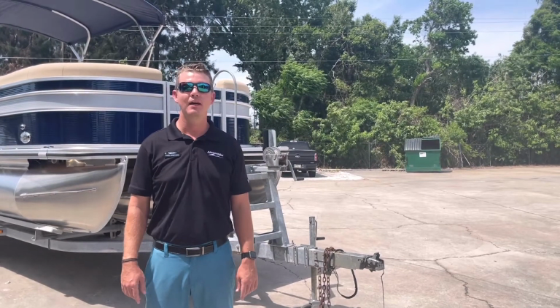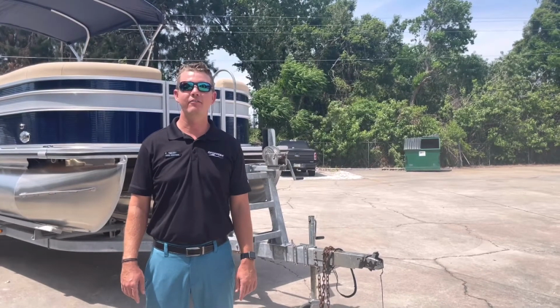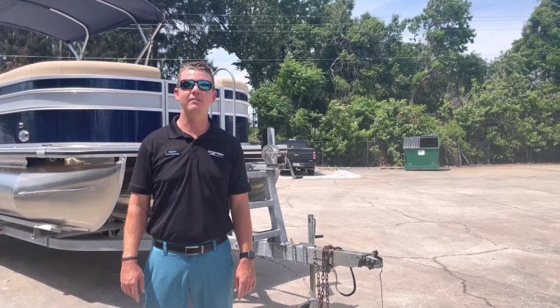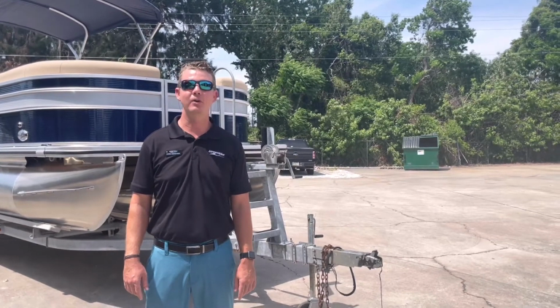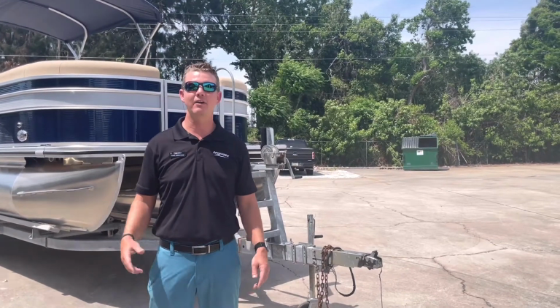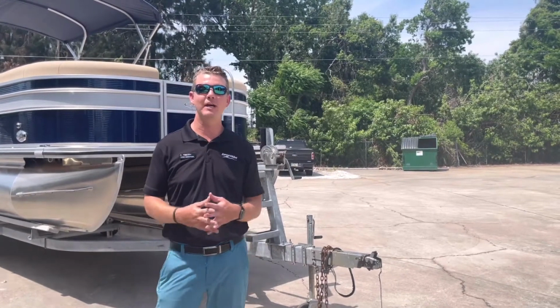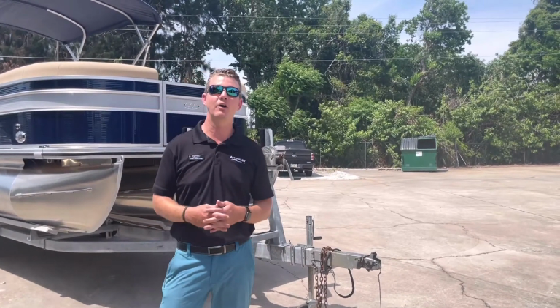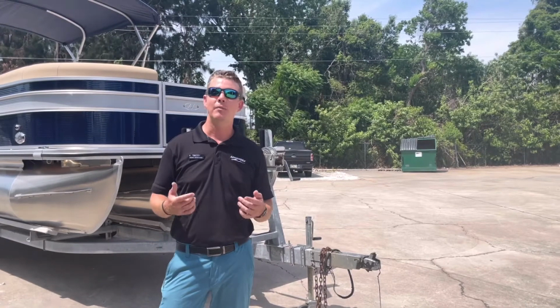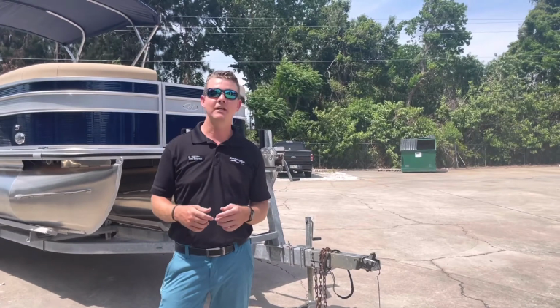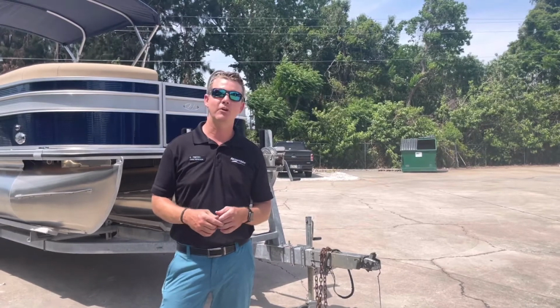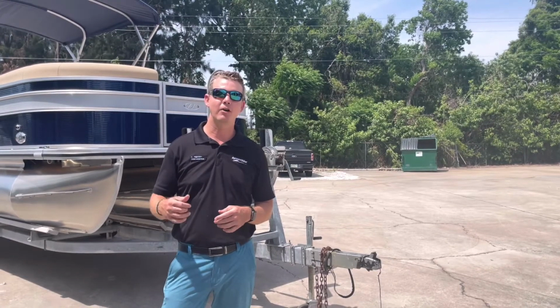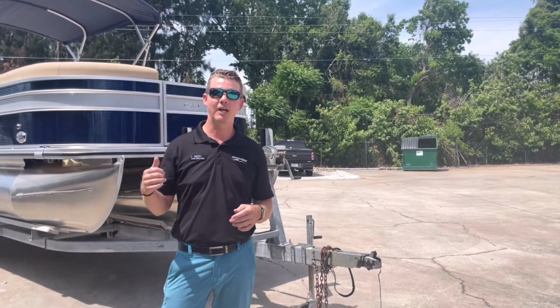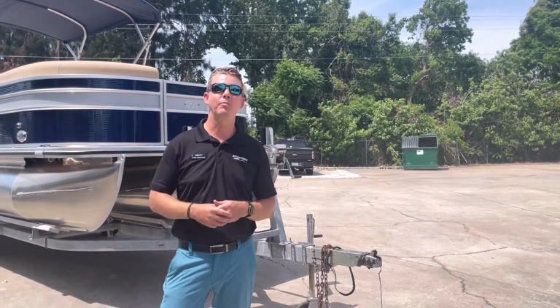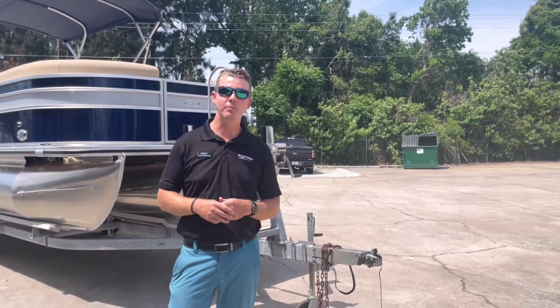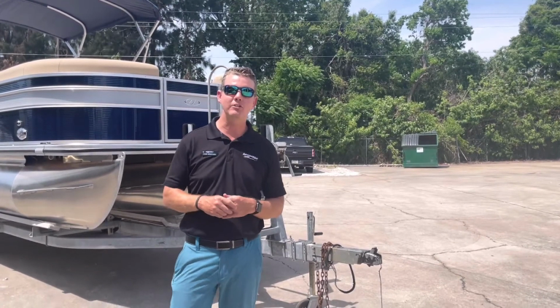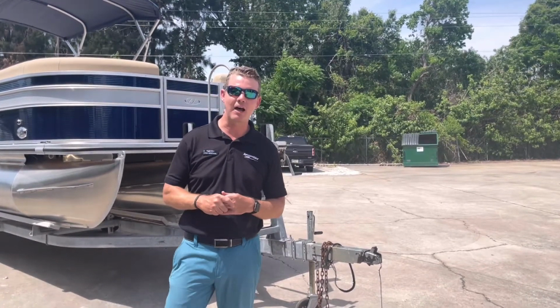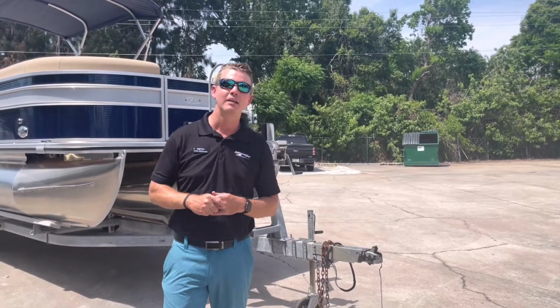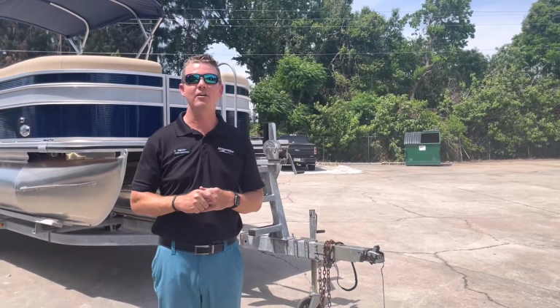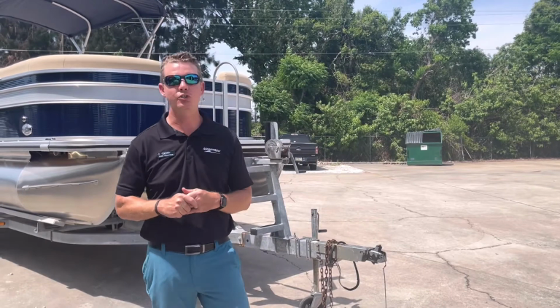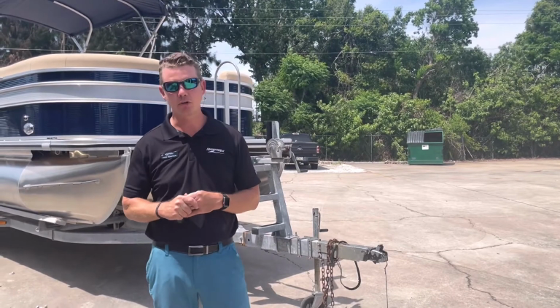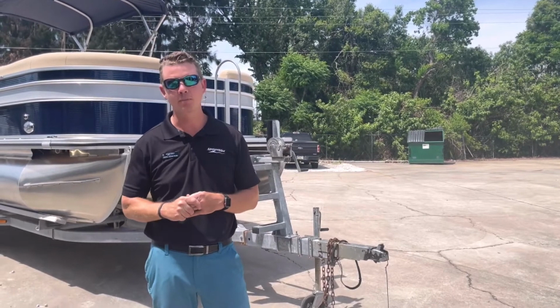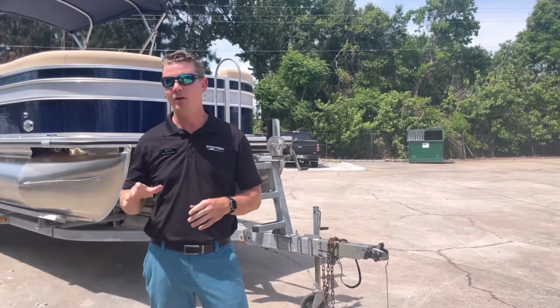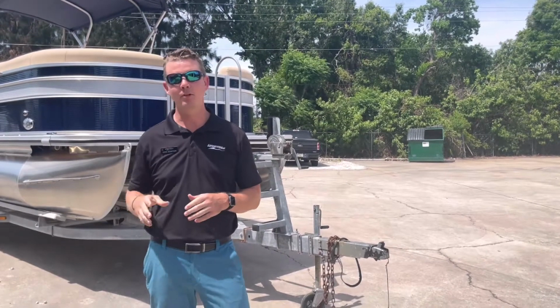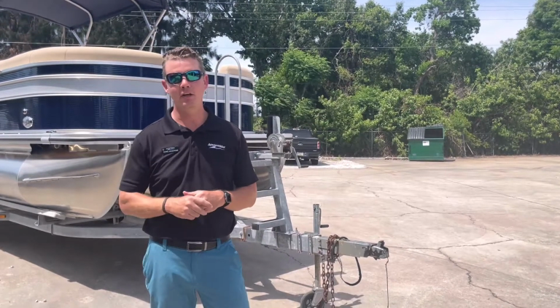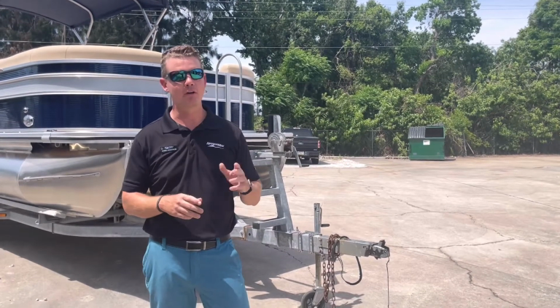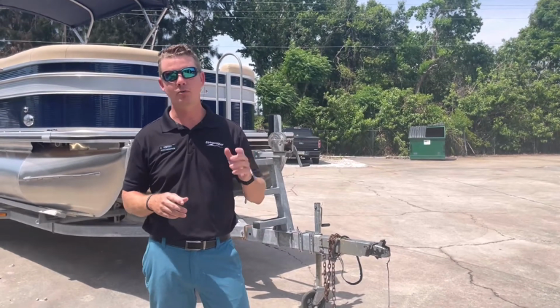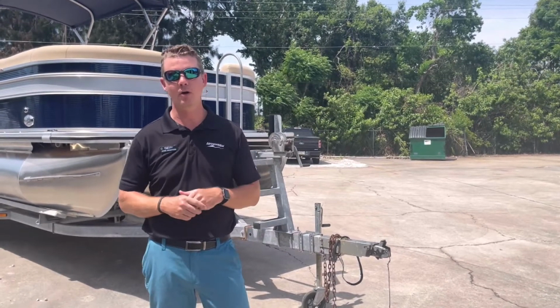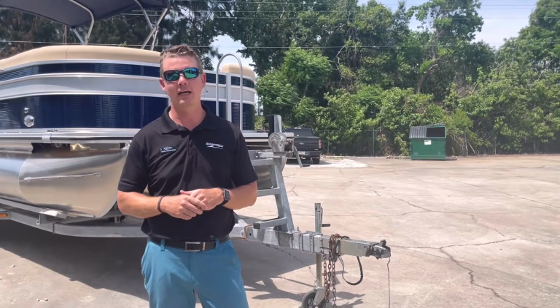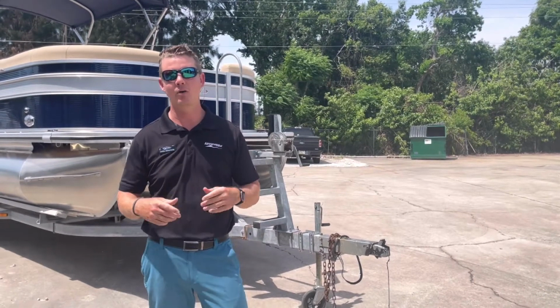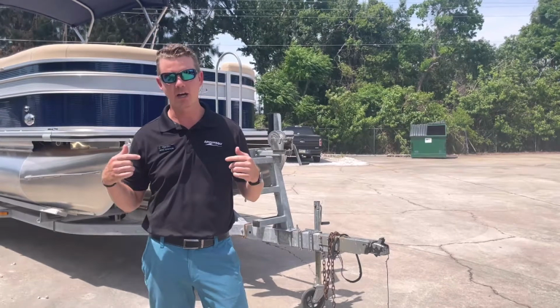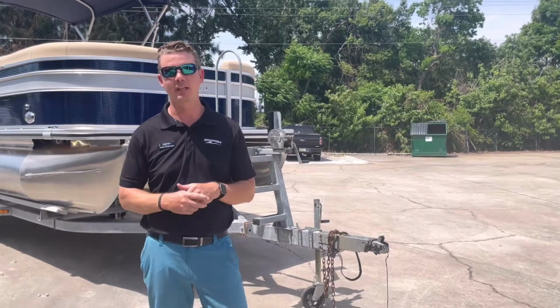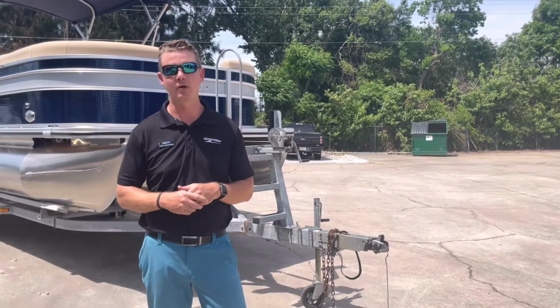Hey again everyone, thanks for joining us here at MarineMax Coco. My name is Chris and we're going to be walking through a brand new pontoon boat that we just had arrived. This is Harris's 230 Cruiser, a very popular boat here for our intercoastal cruising market, and we're going to show you how we laid this boat out.